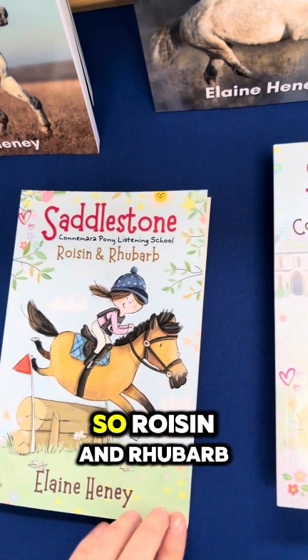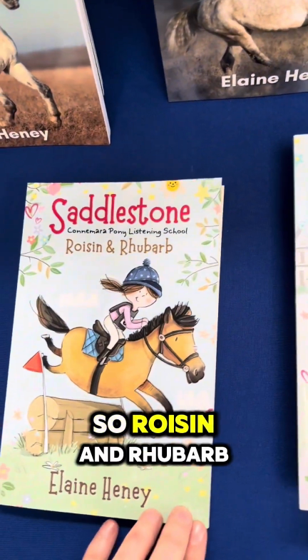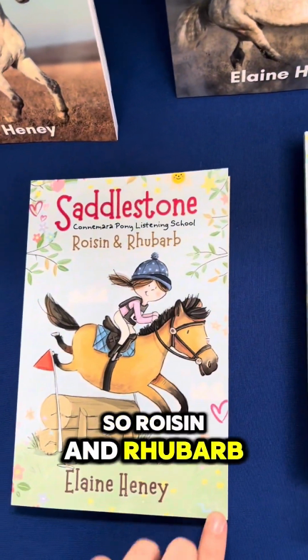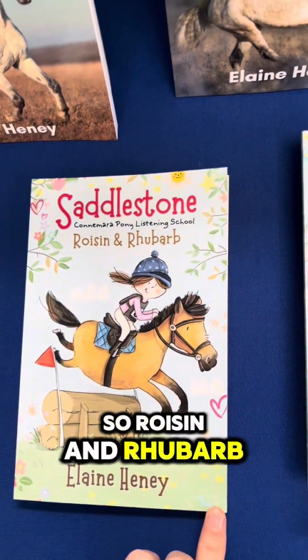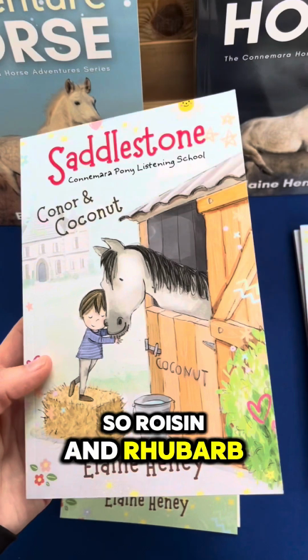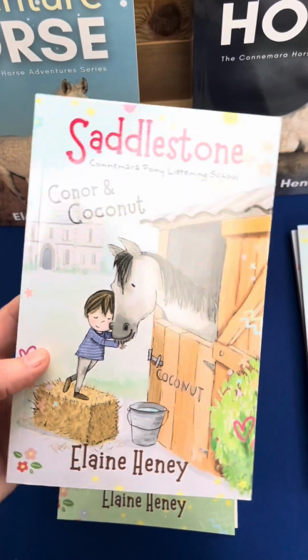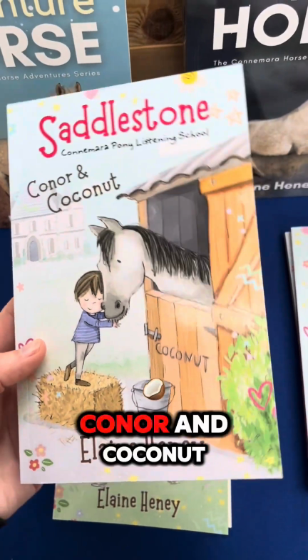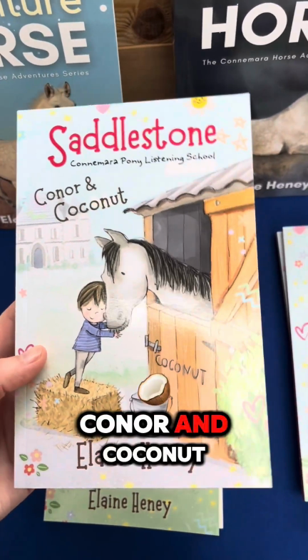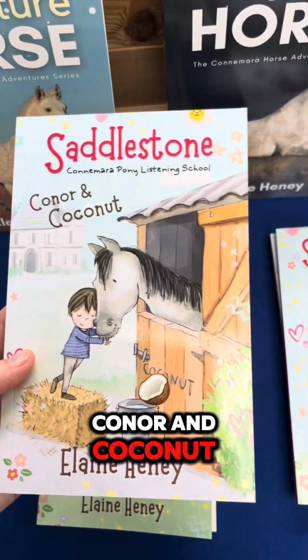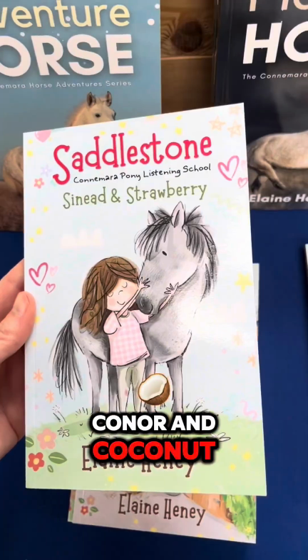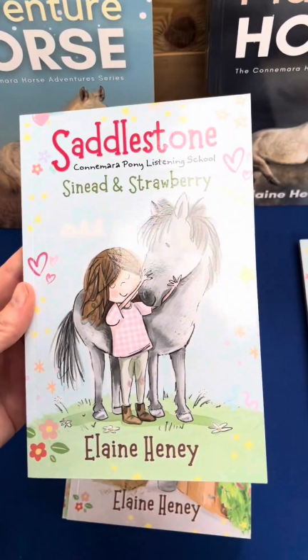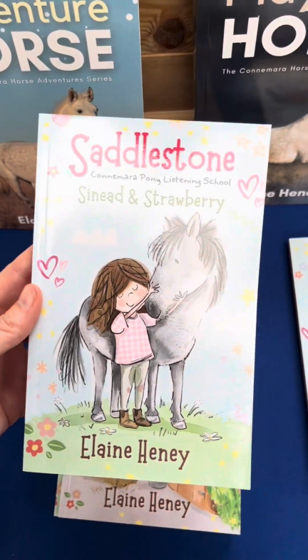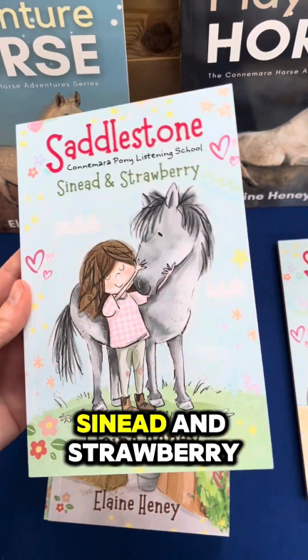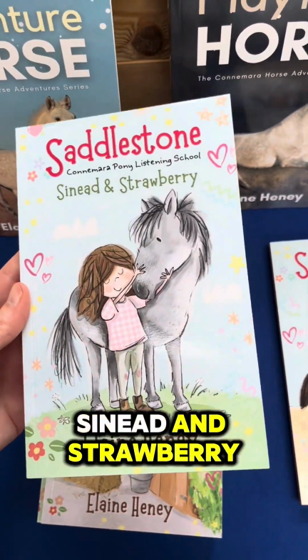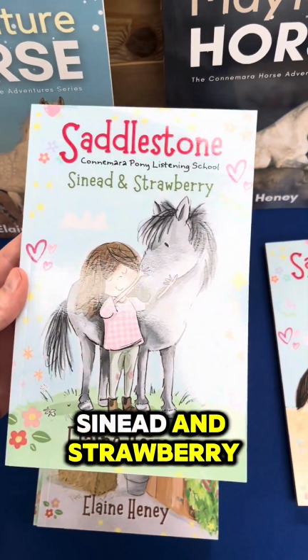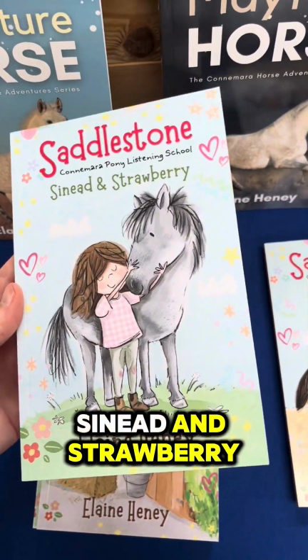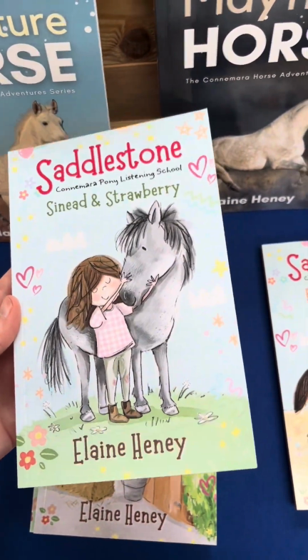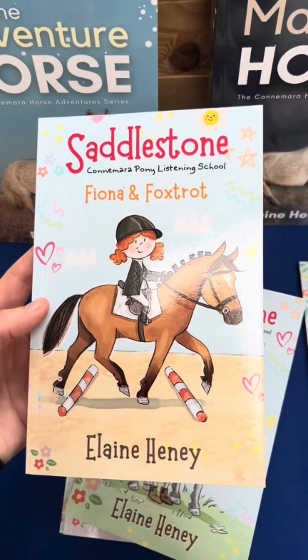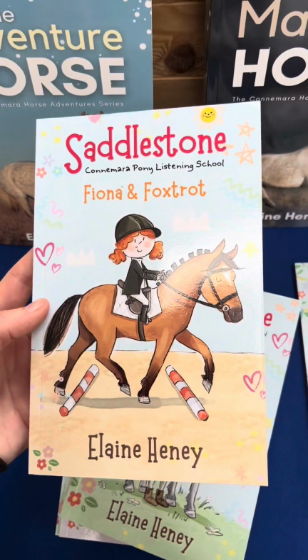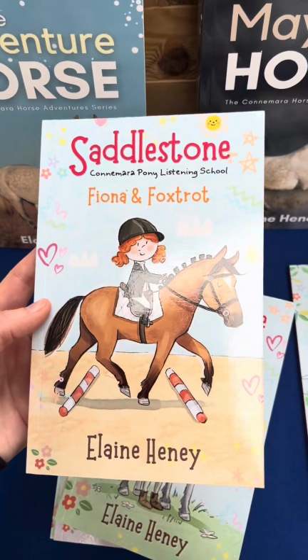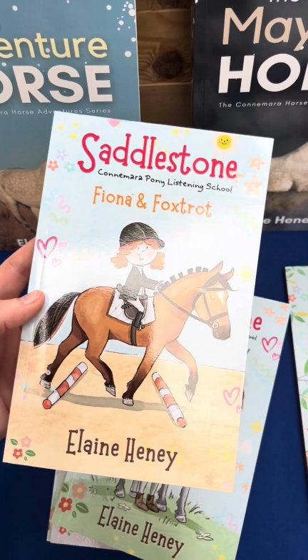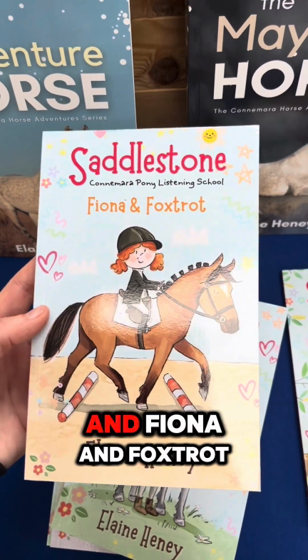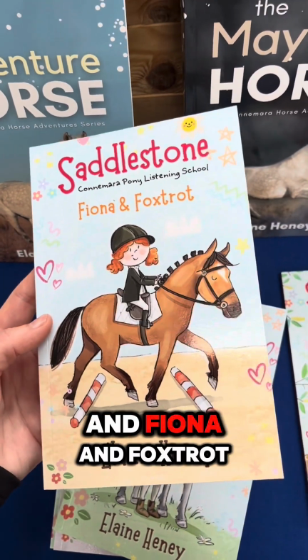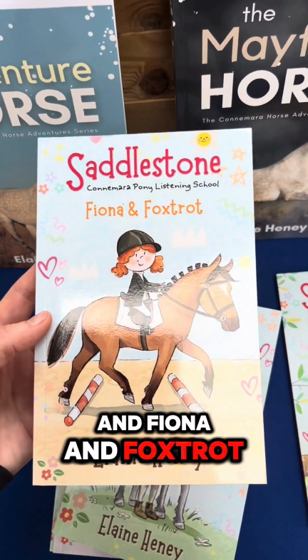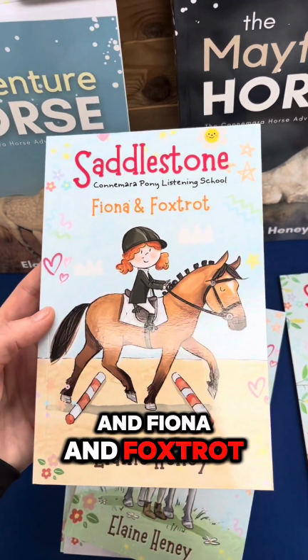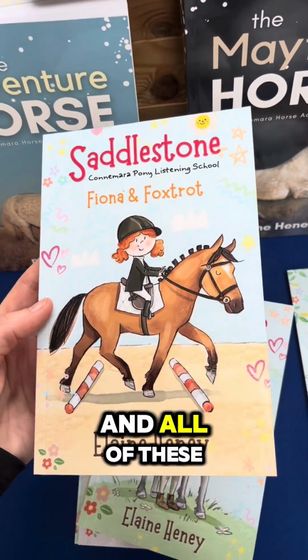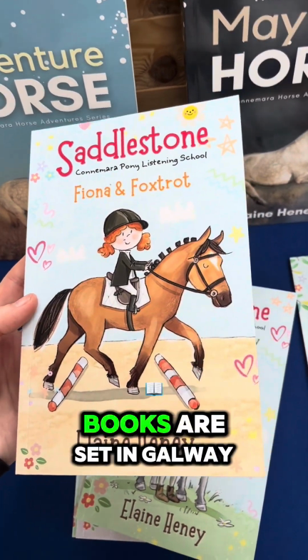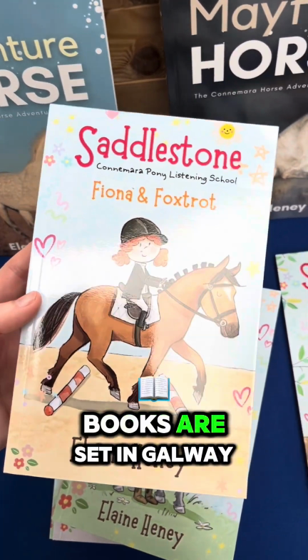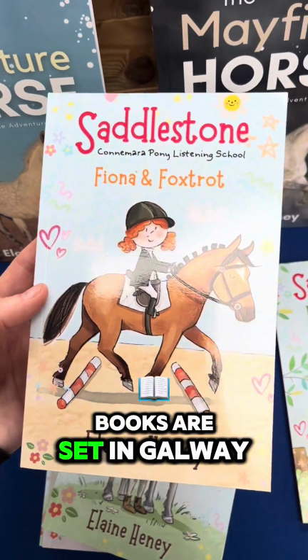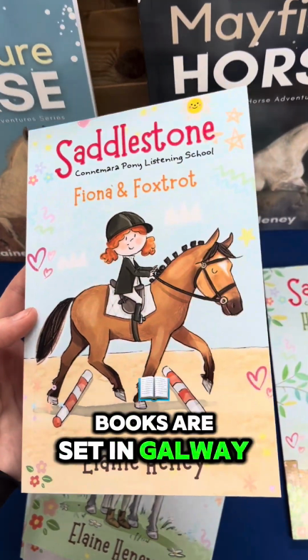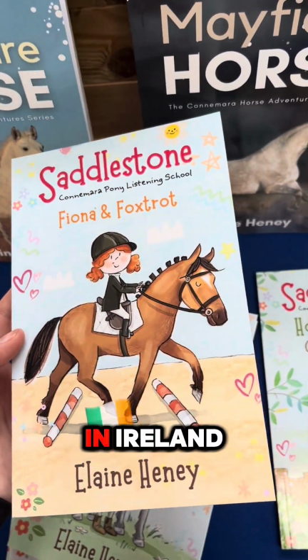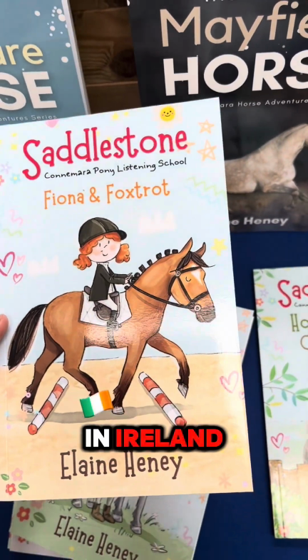So we have Roisin and Rhubarb, Connor and Coconut, Sinead and Strawberry, and Fiona and Foxtrot — and all of these books are set in Galway in Ireland.